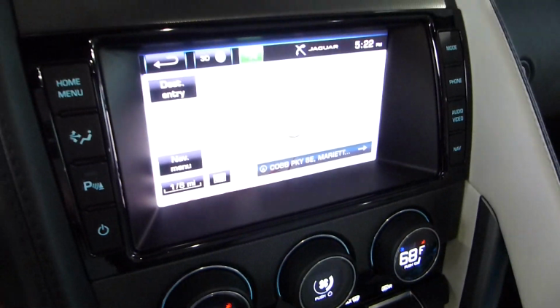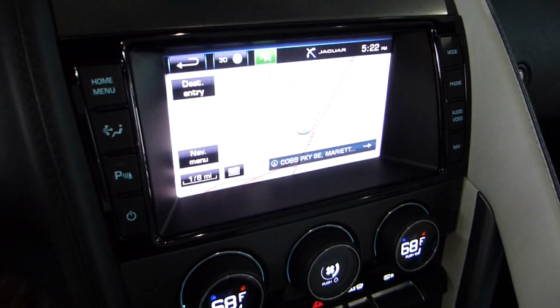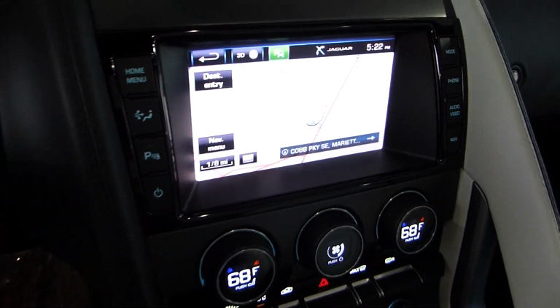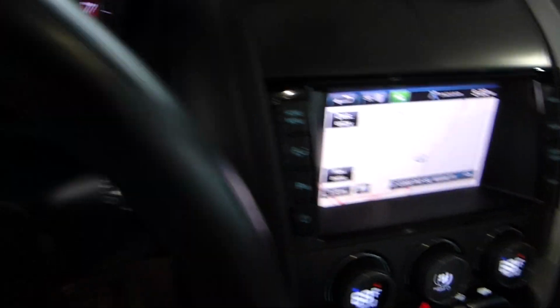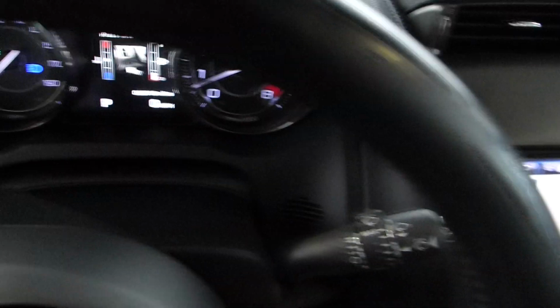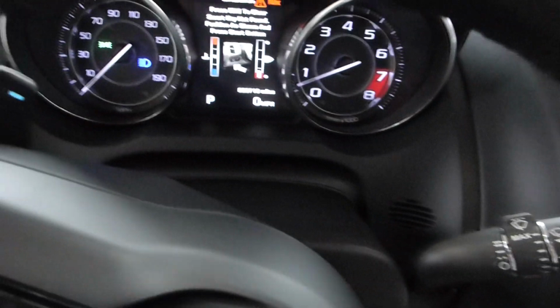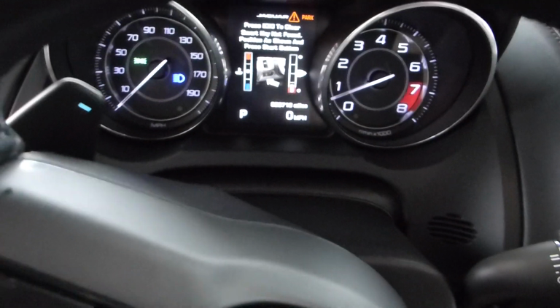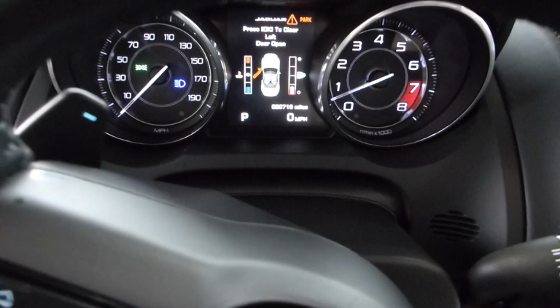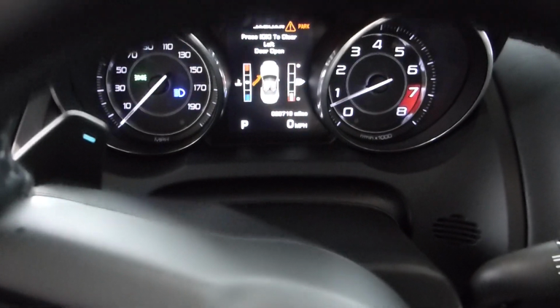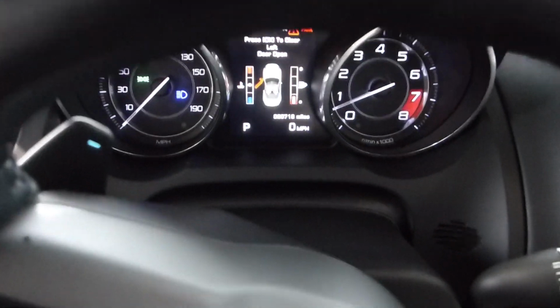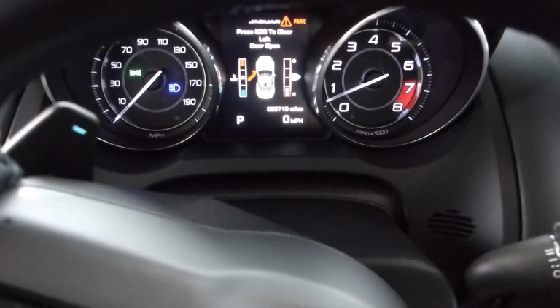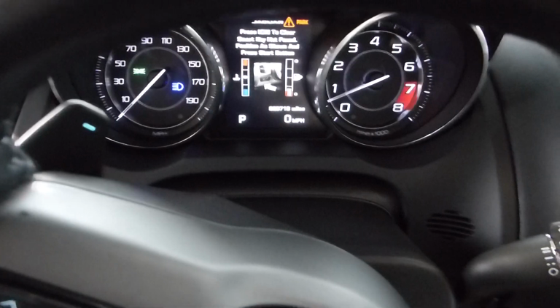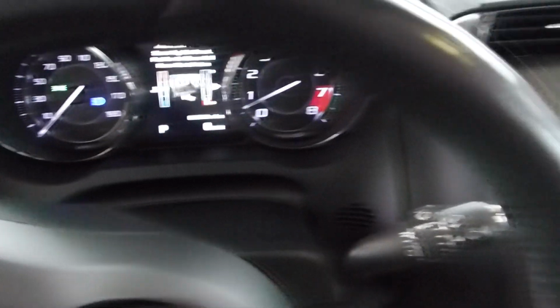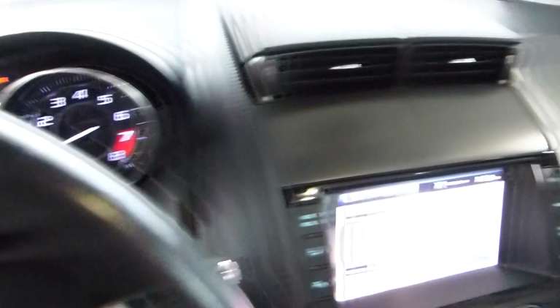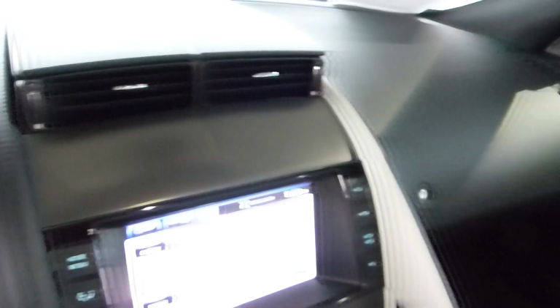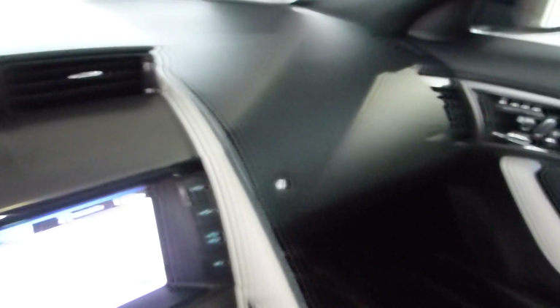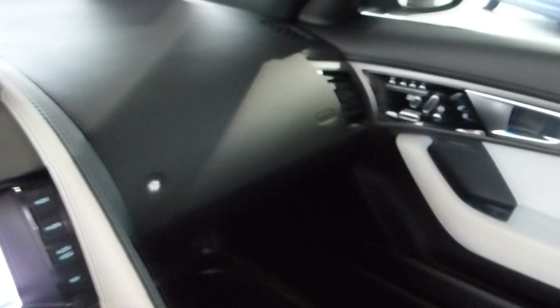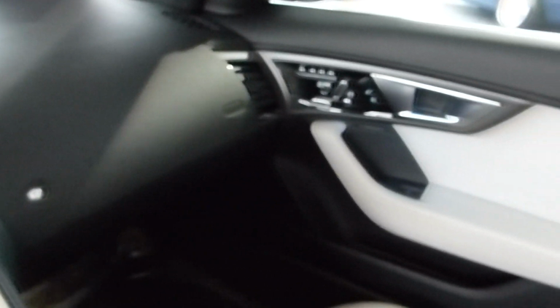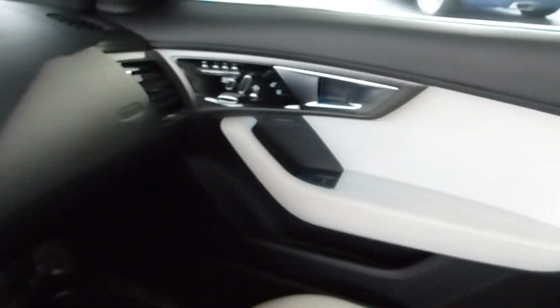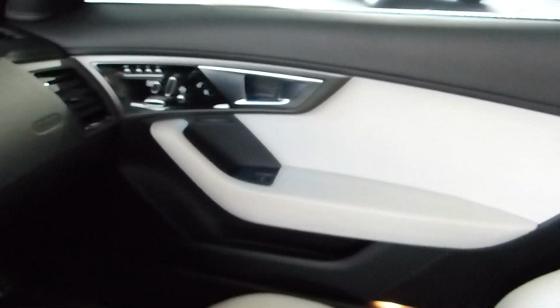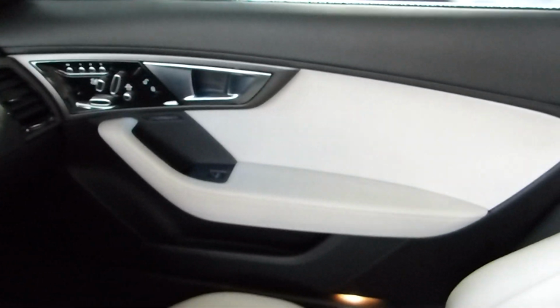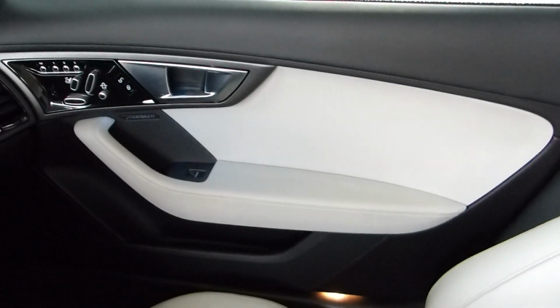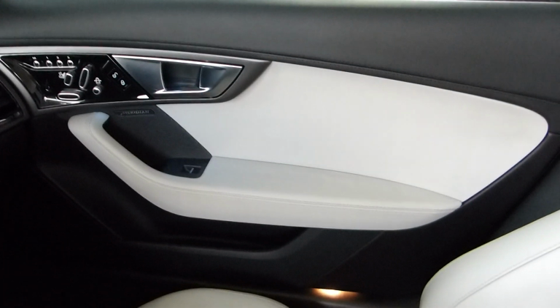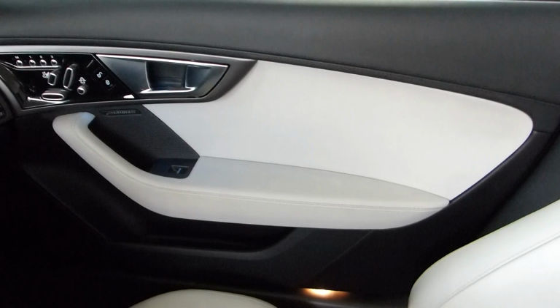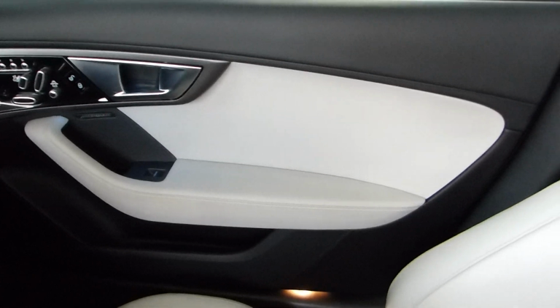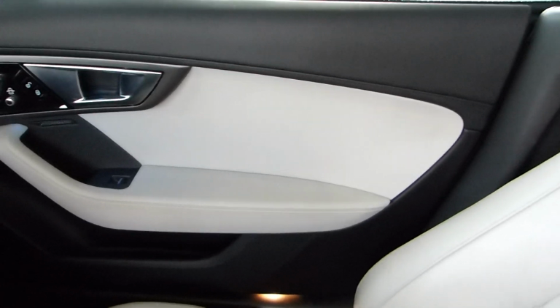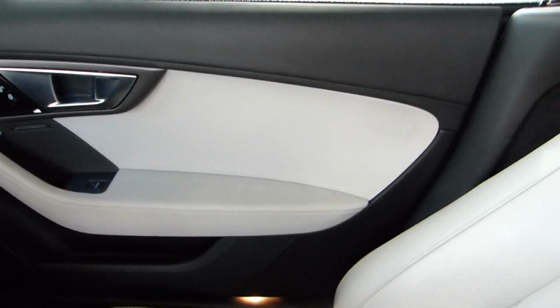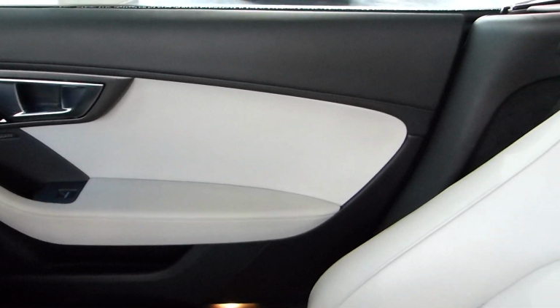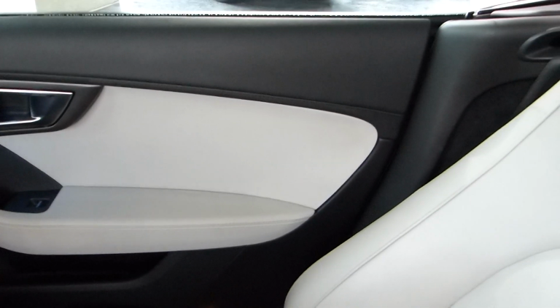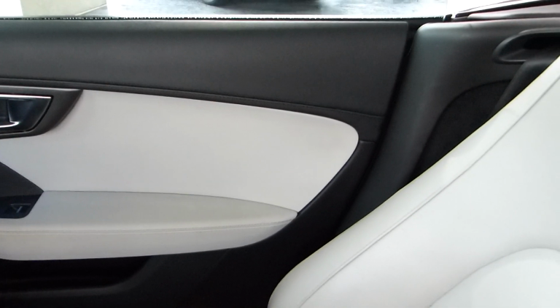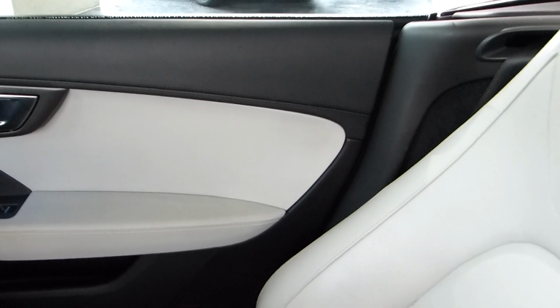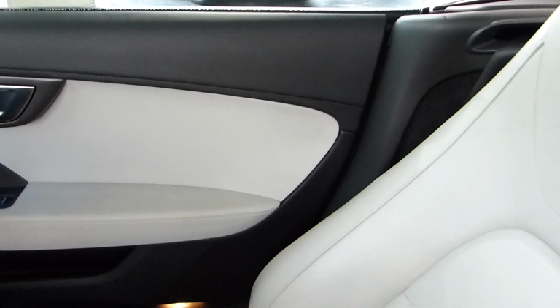There's your nav screen, of course, and there are 20,719 miles on this particular car. It has a Meridian sound system, and it's just impeccable.